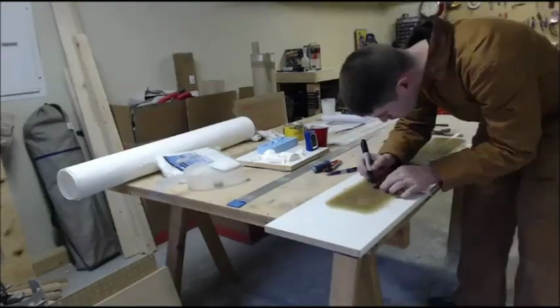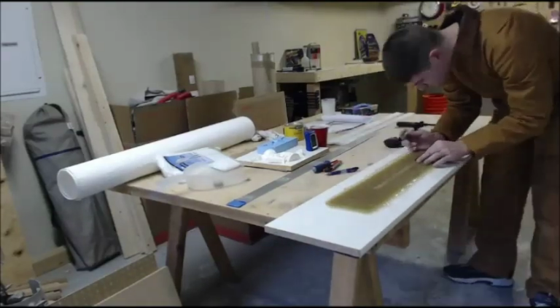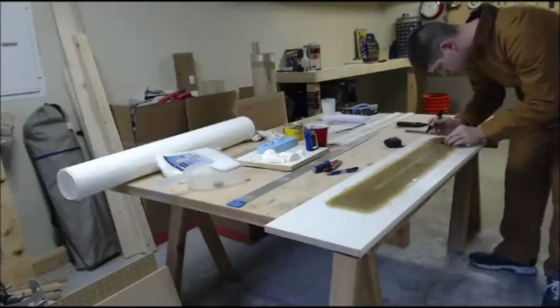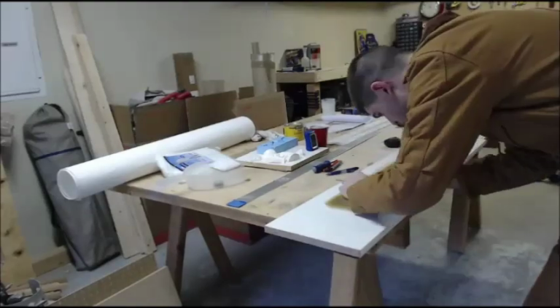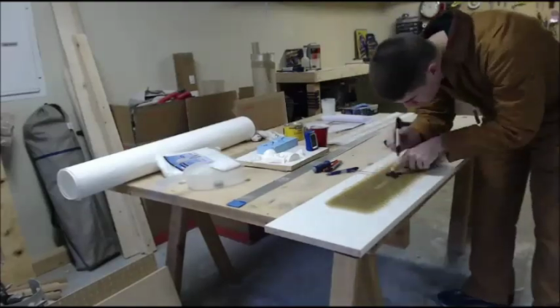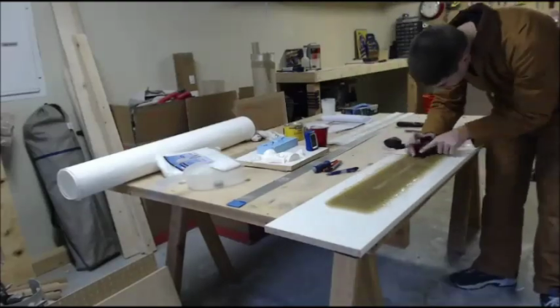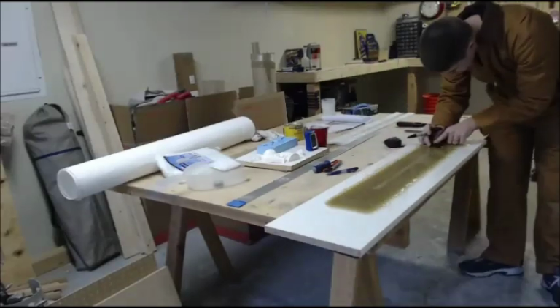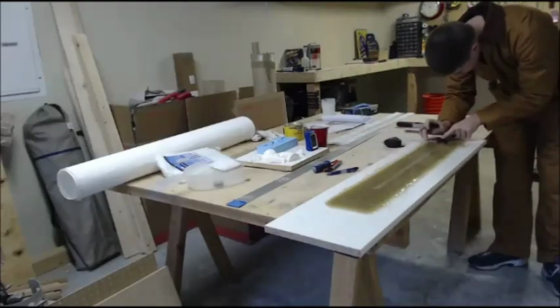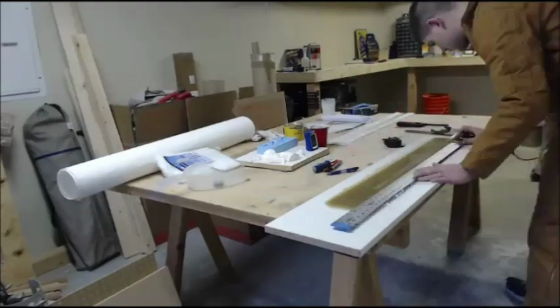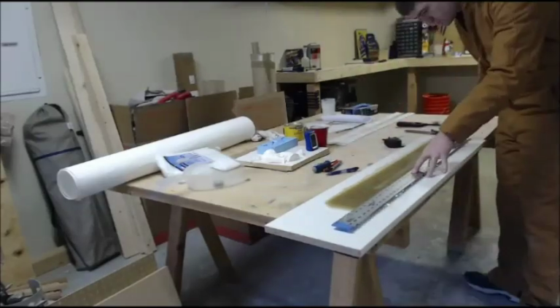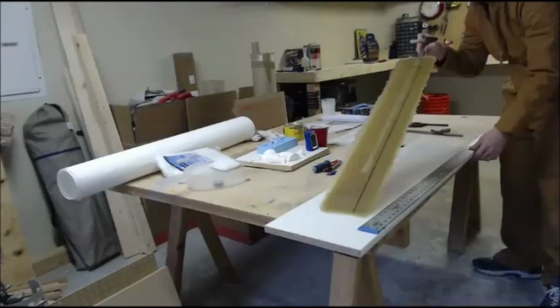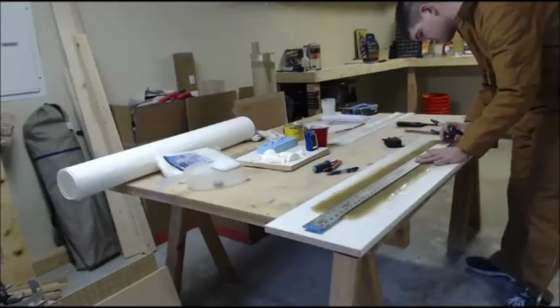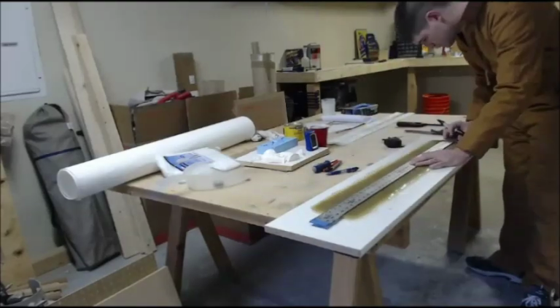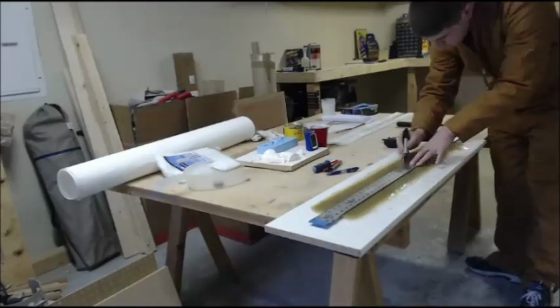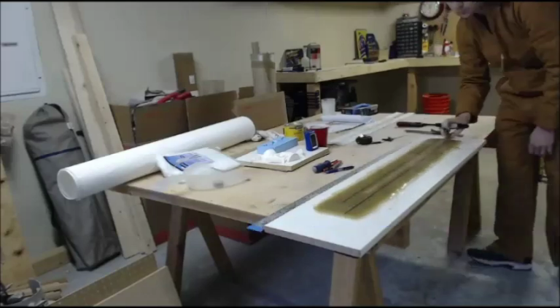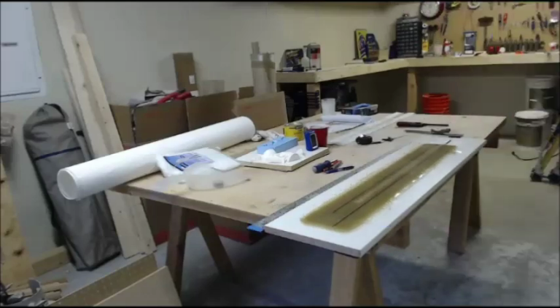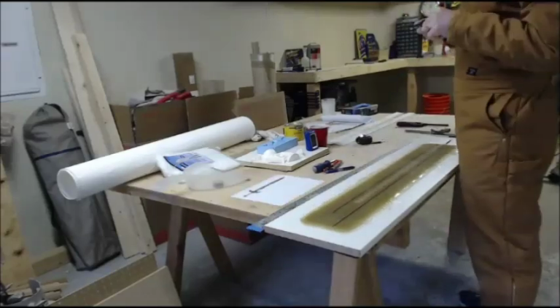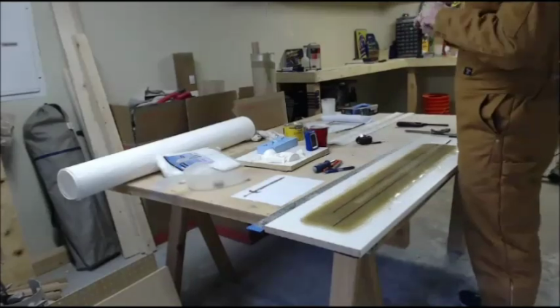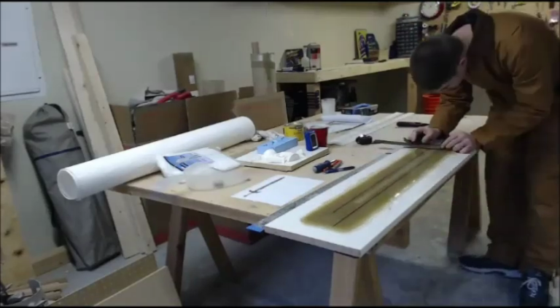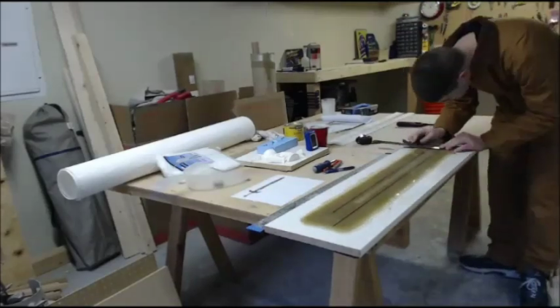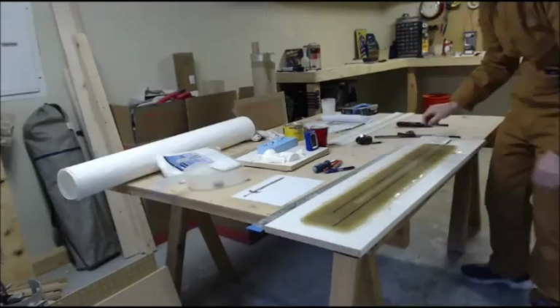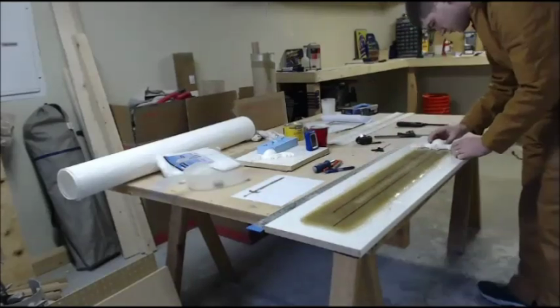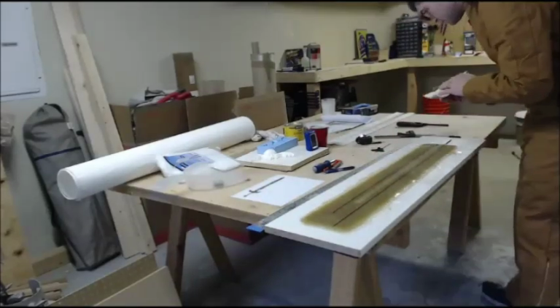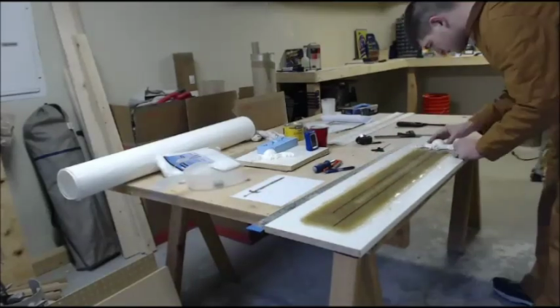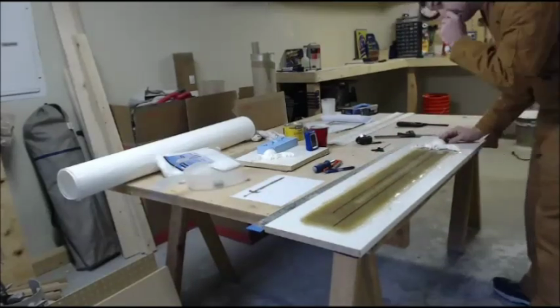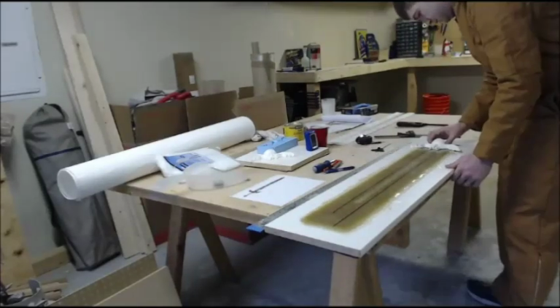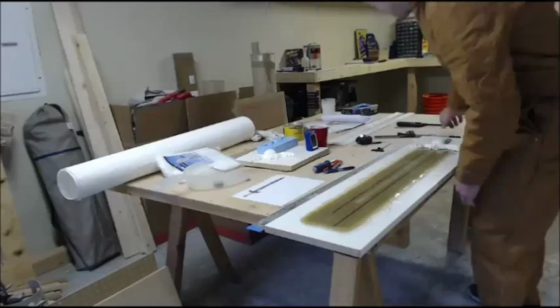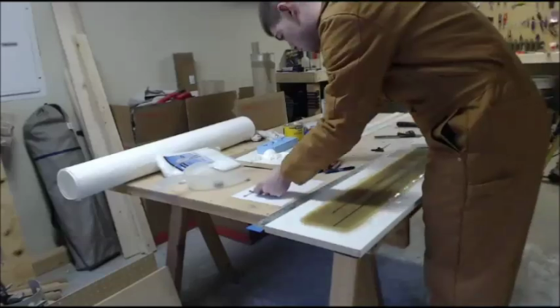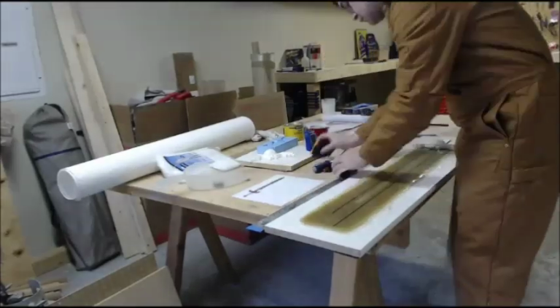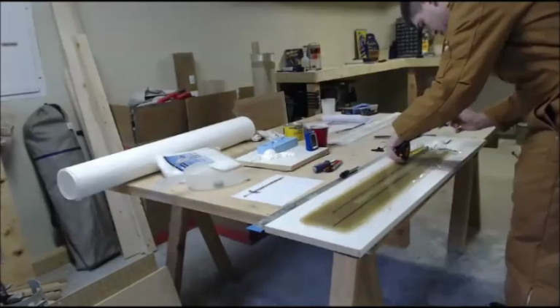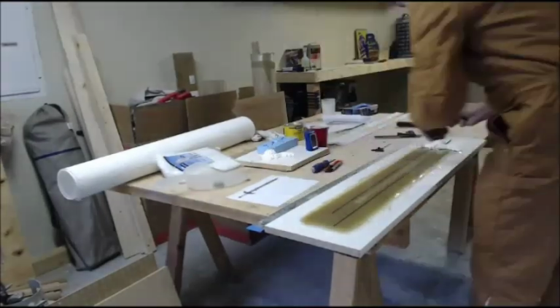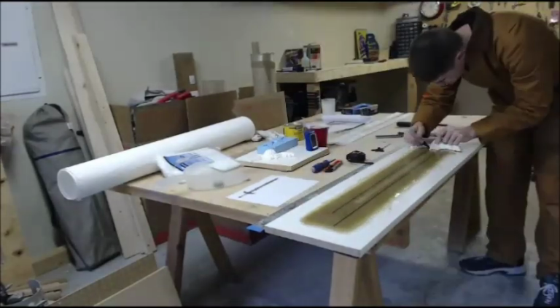Hi, welcome to part two of the sword shaping tutorial. I'll preface this with the usual ones: always protect yourself, safety gear, caution when using power tools — all that jazz.